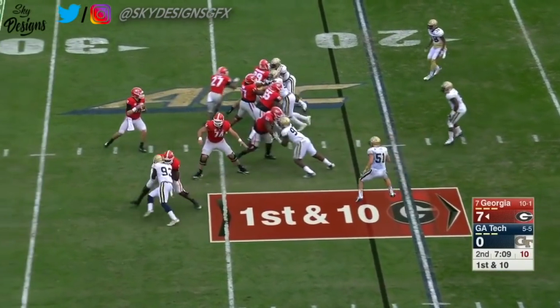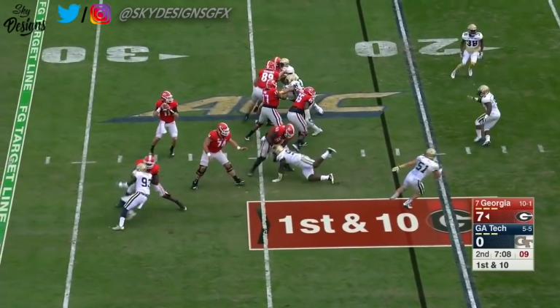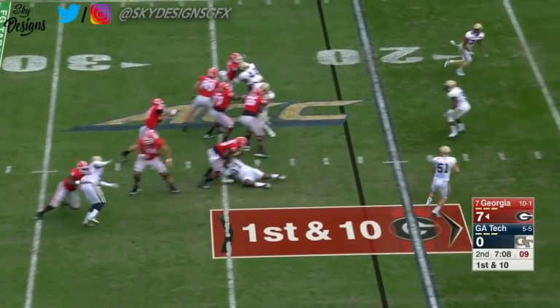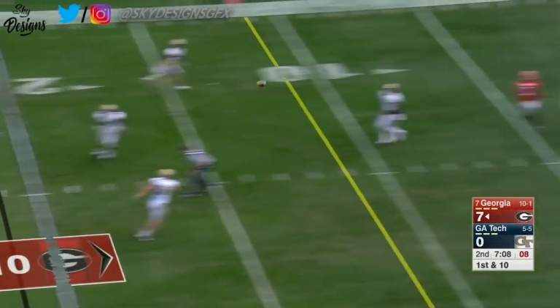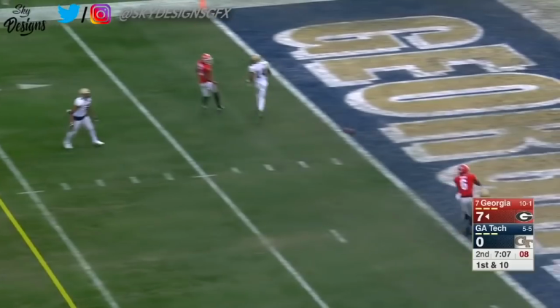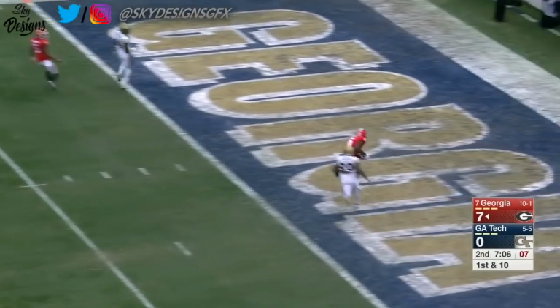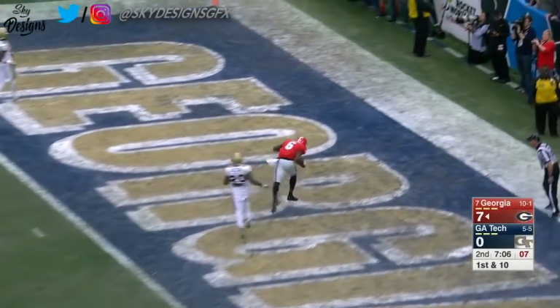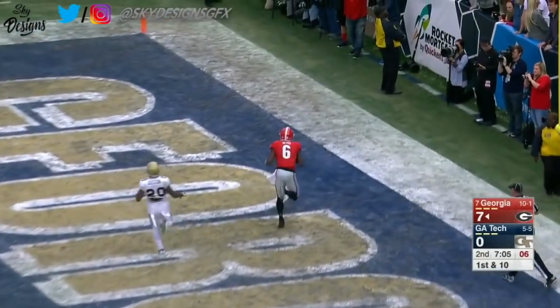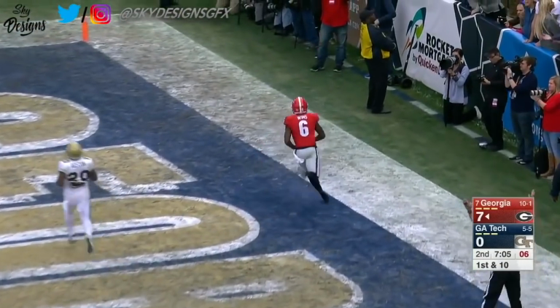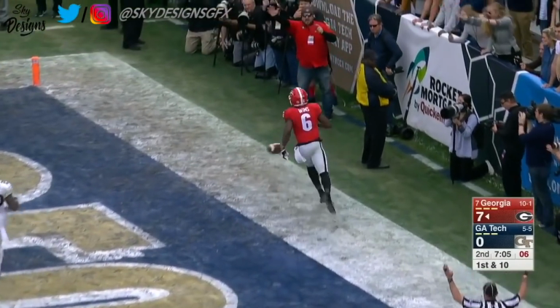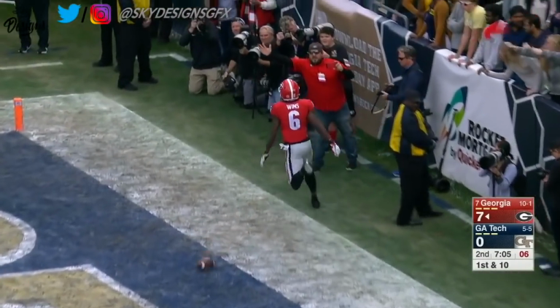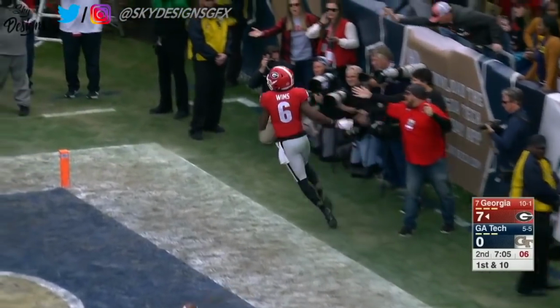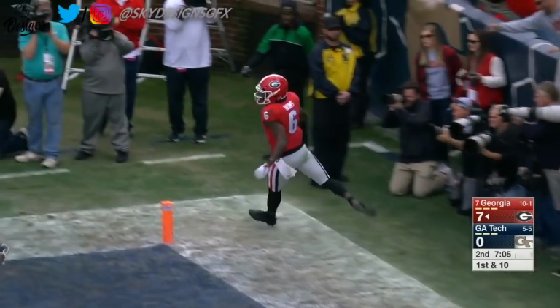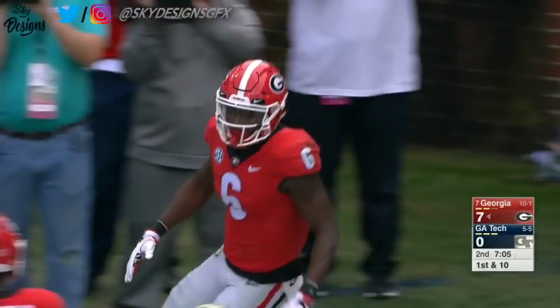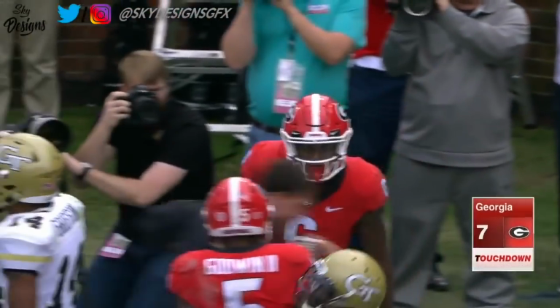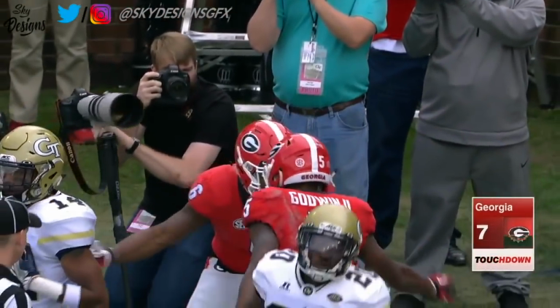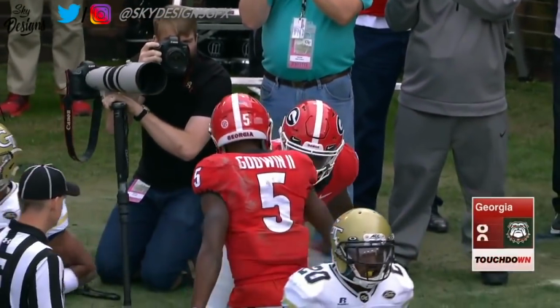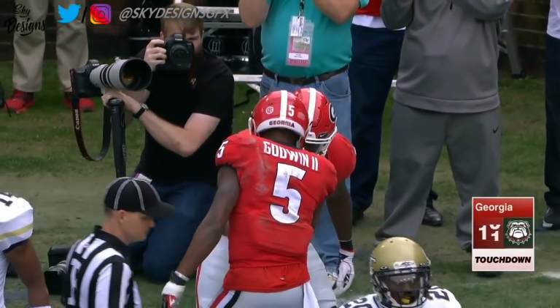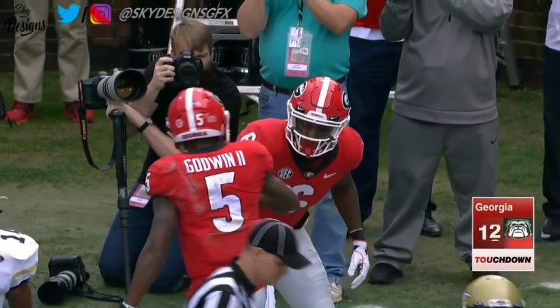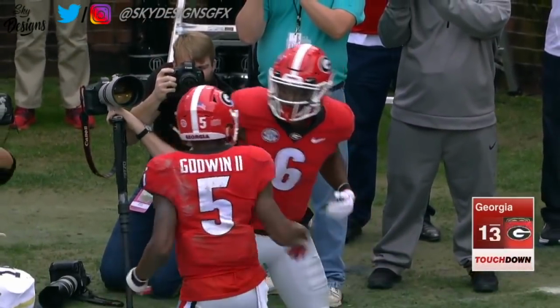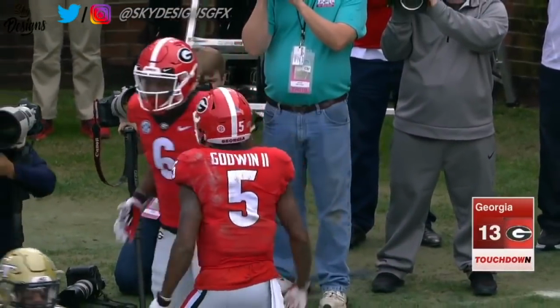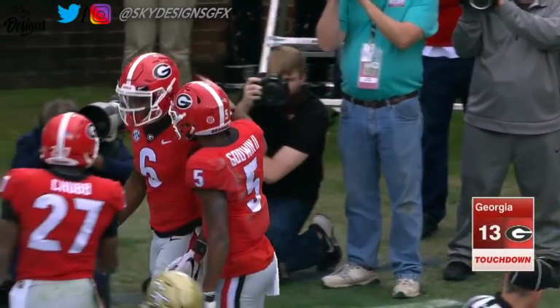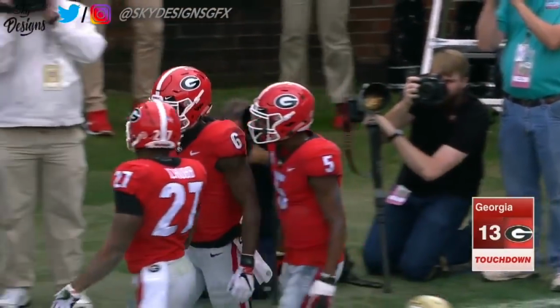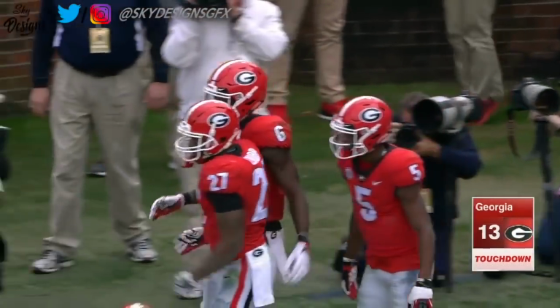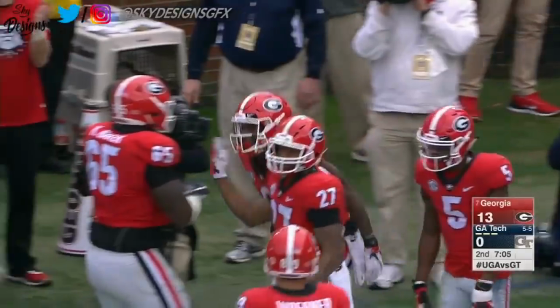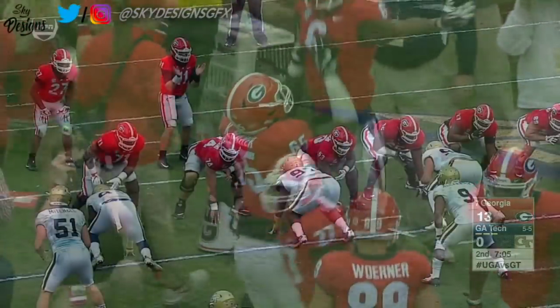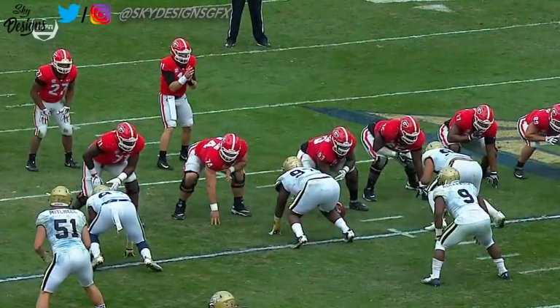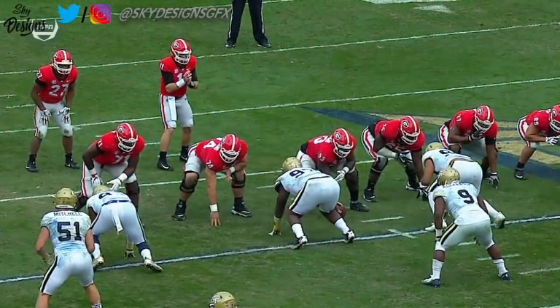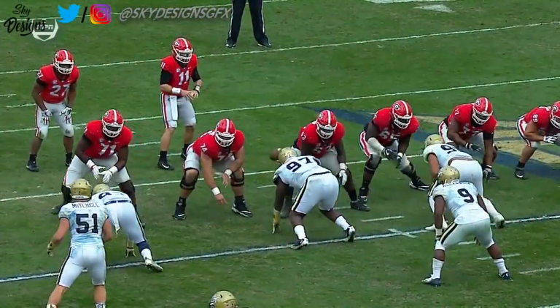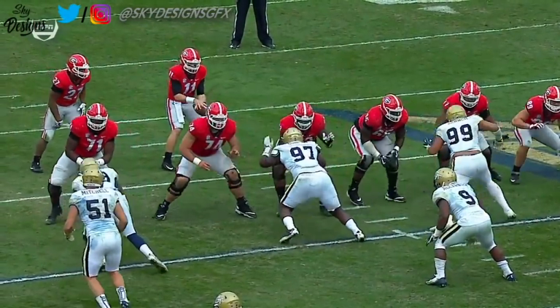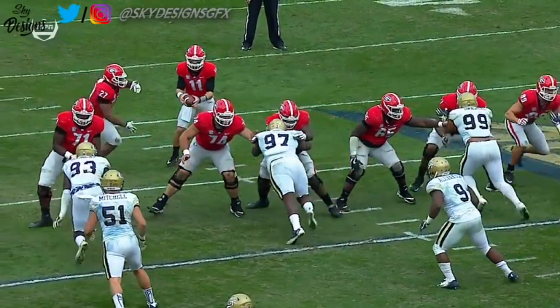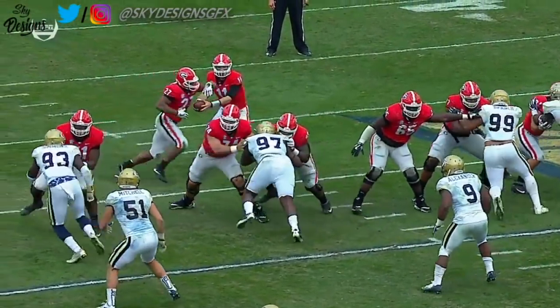Off play-action, wide open touchdown — Javon Wims. Run, run, run, then play action as you approach the red zone.